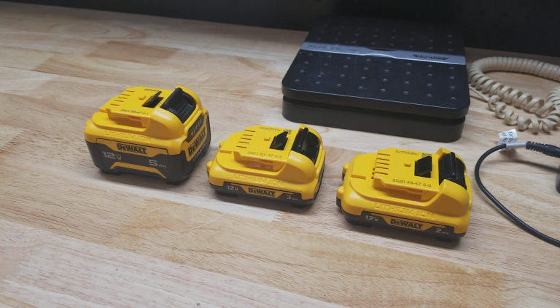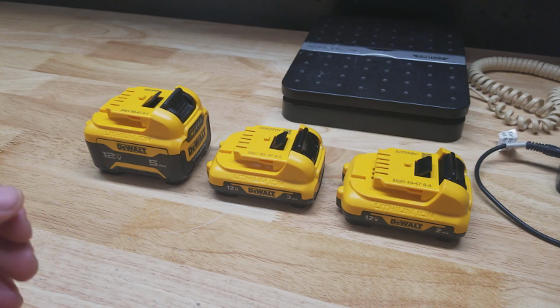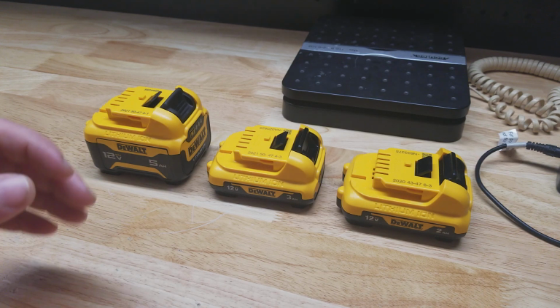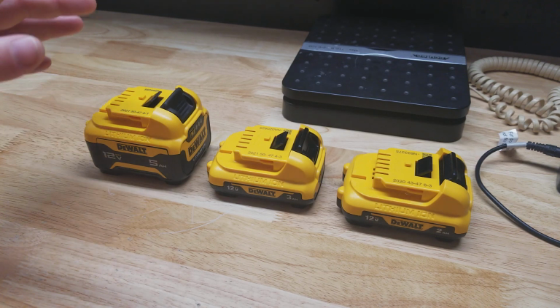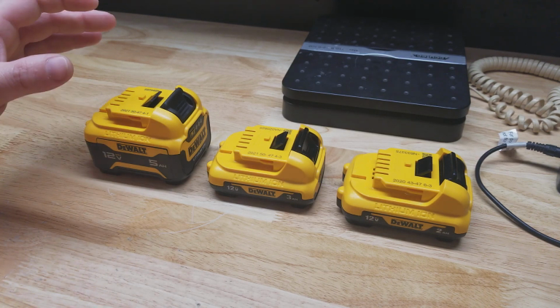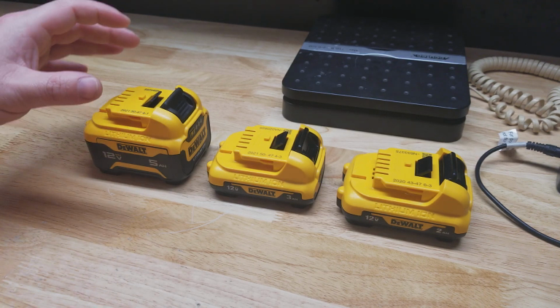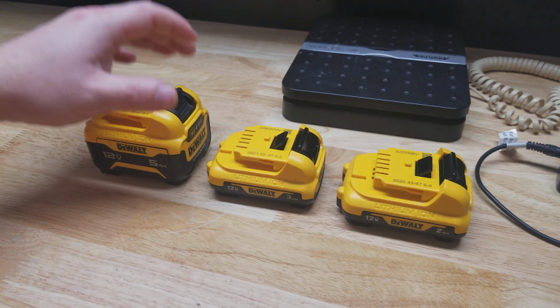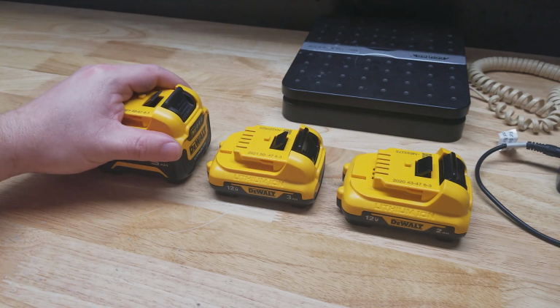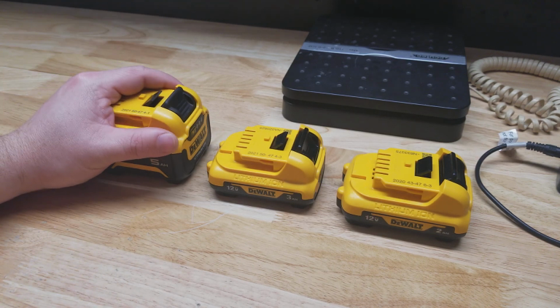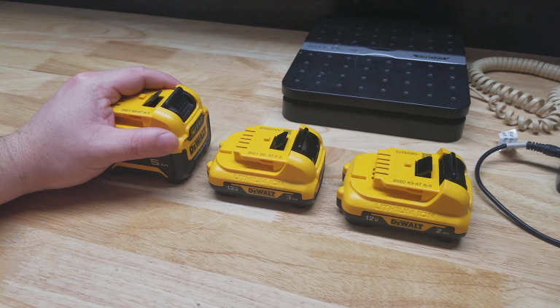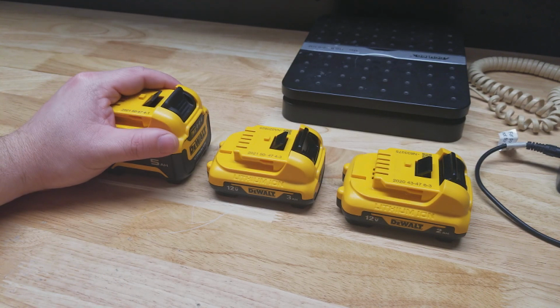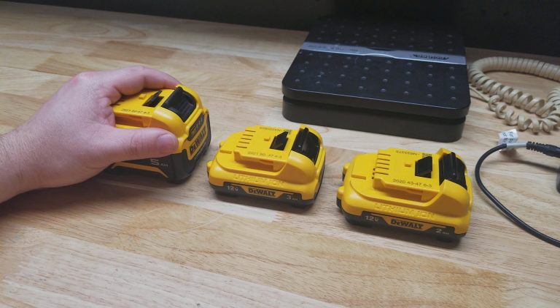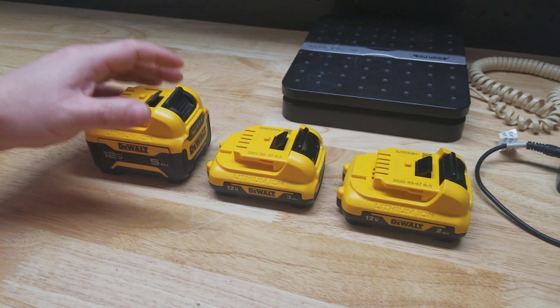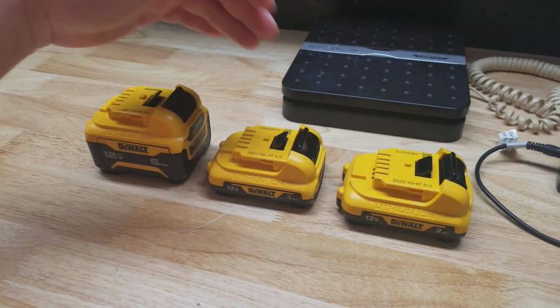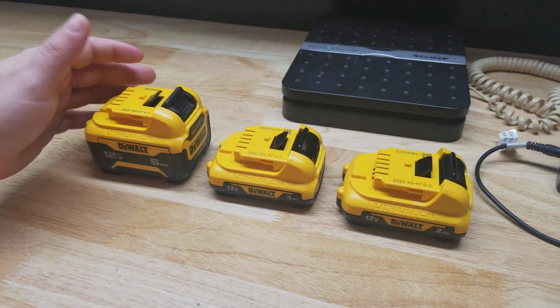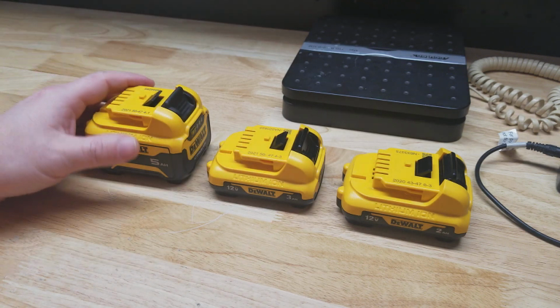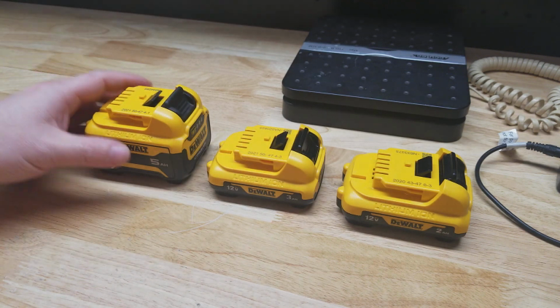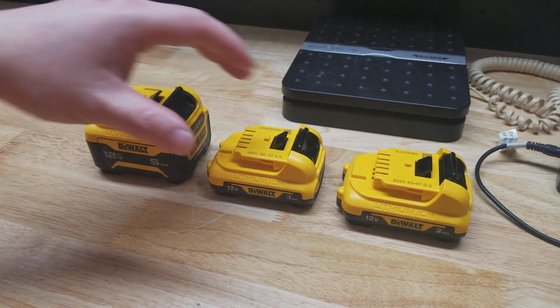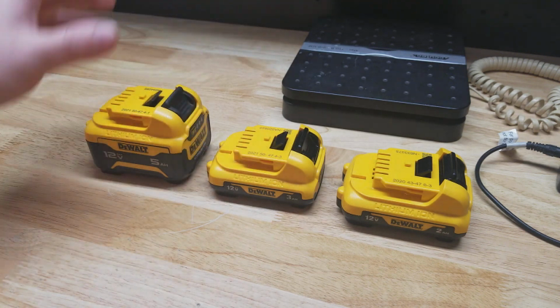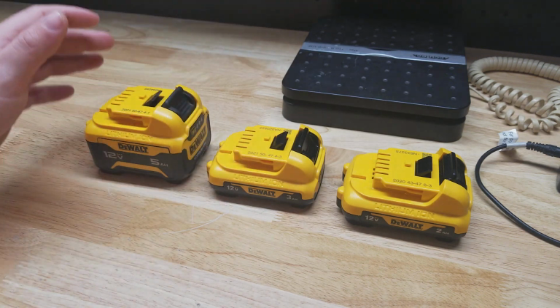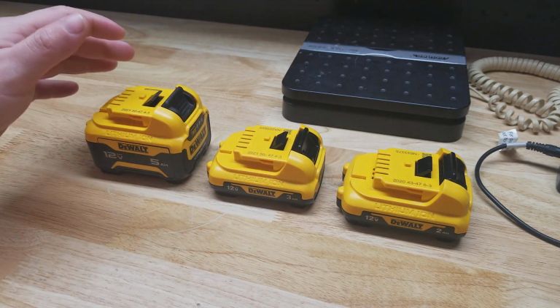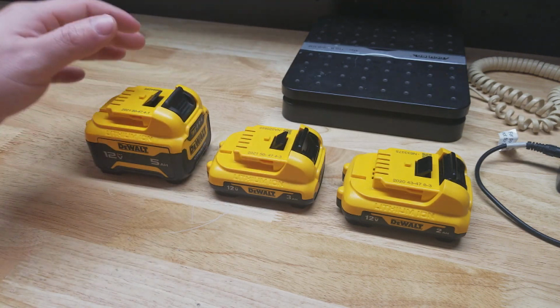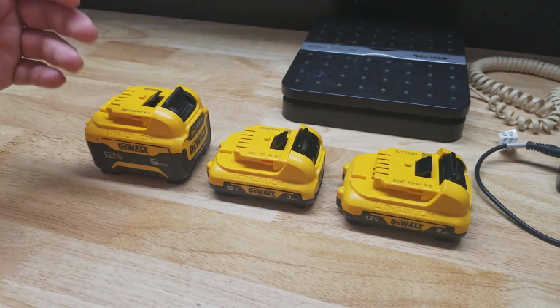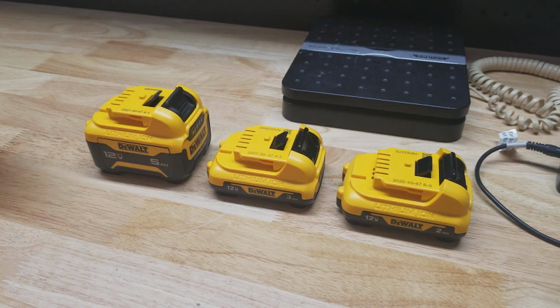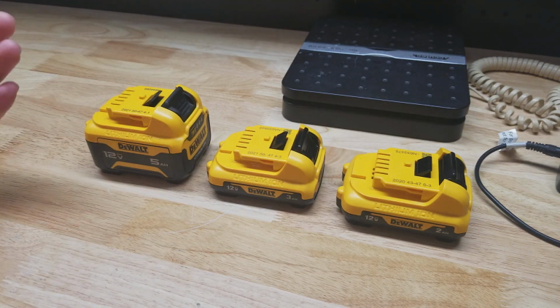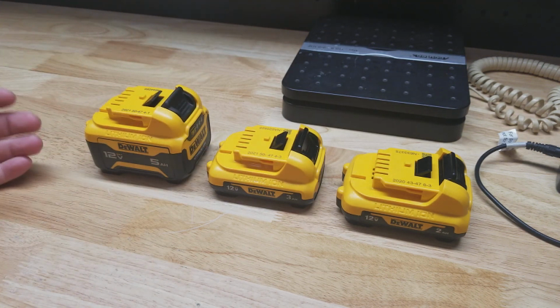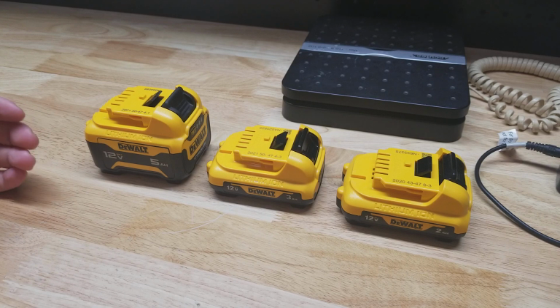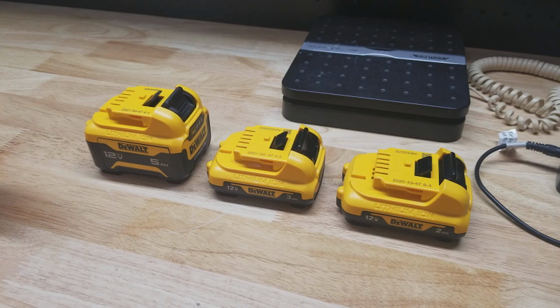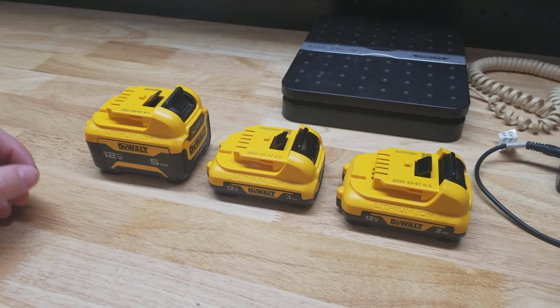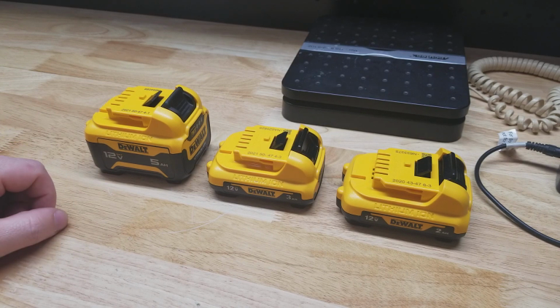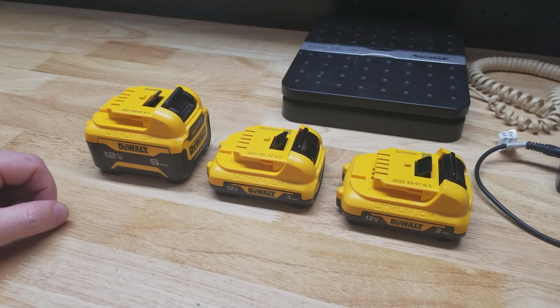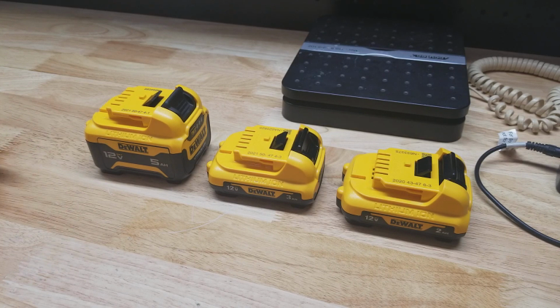Hey guys, for this video I want to talk about the DeWalt 12 volt batteries that are currently available, some of the differences between the batteries, and help try to figure out which is the best one for you.